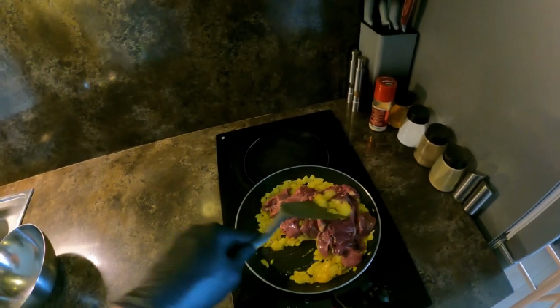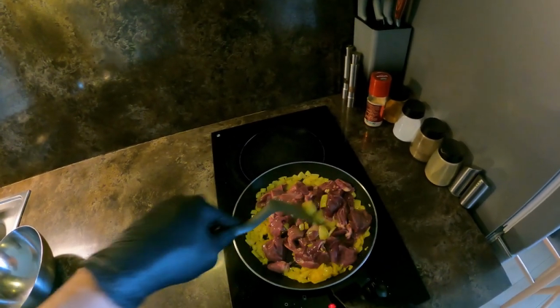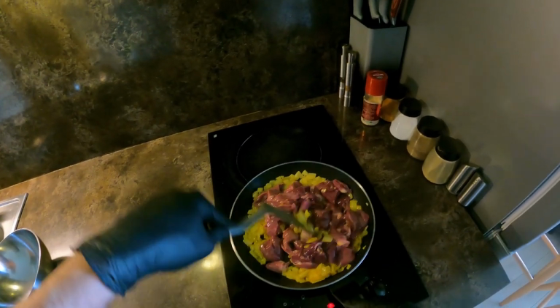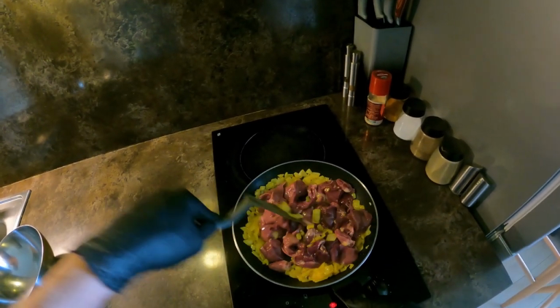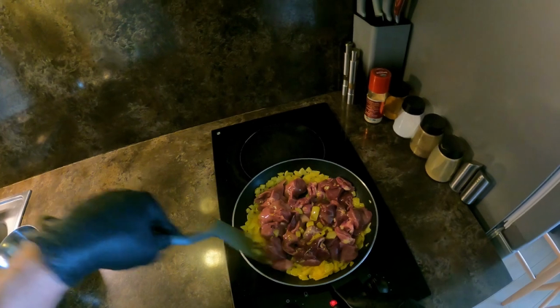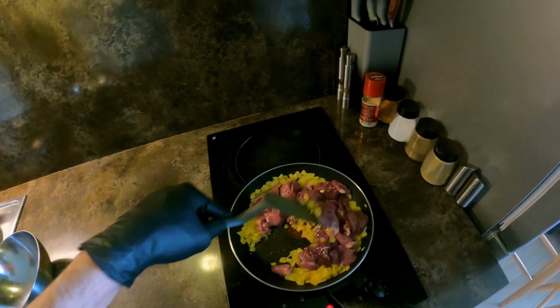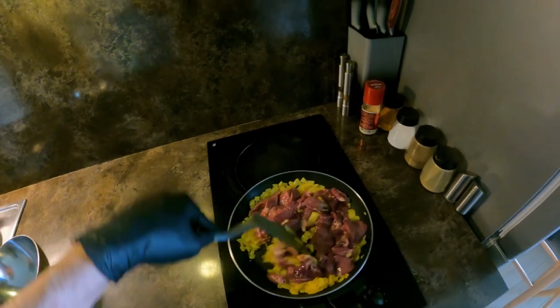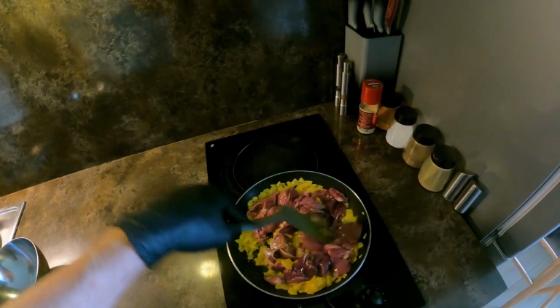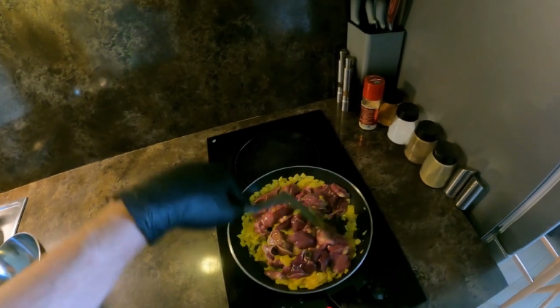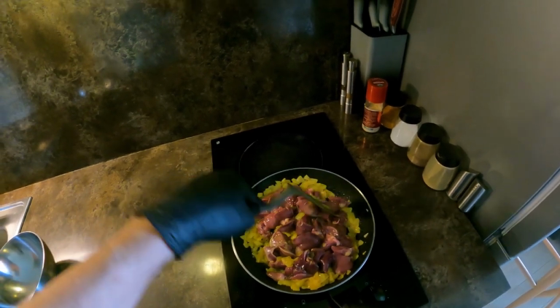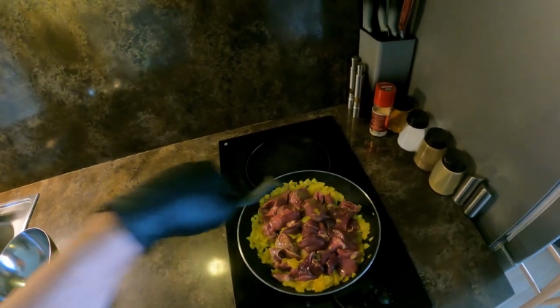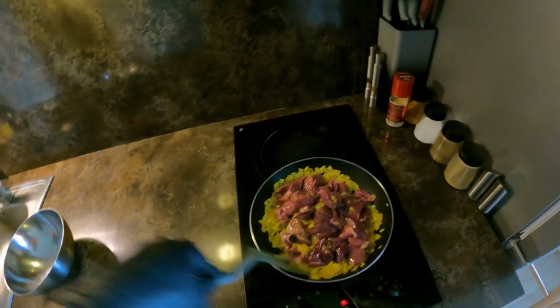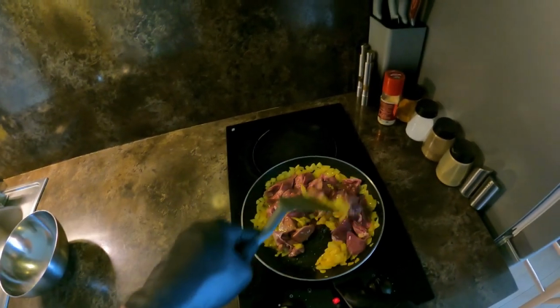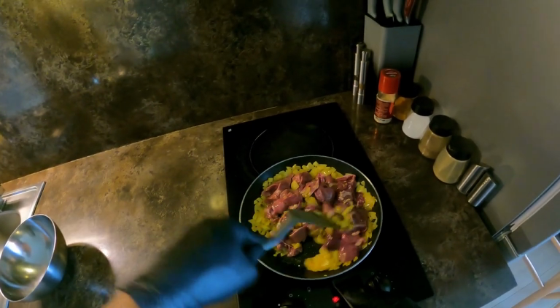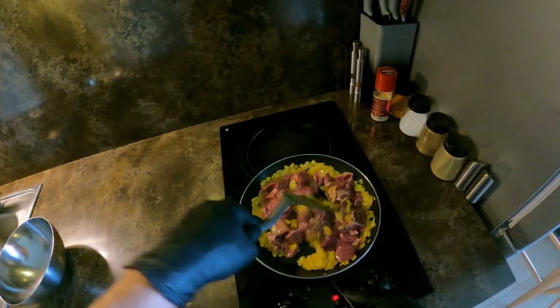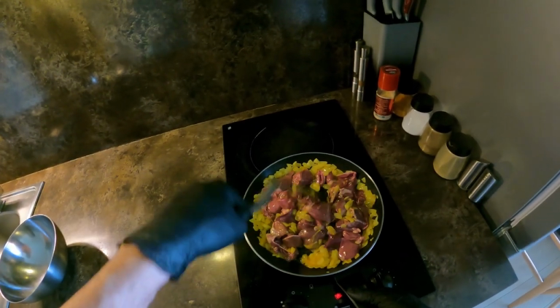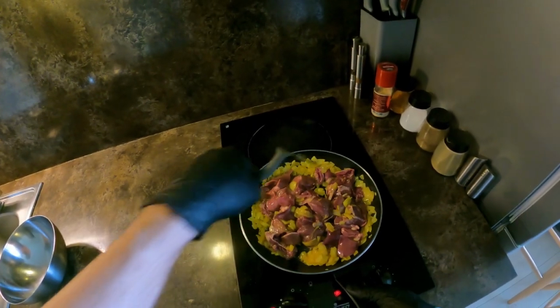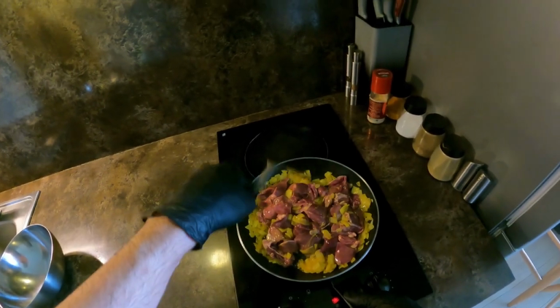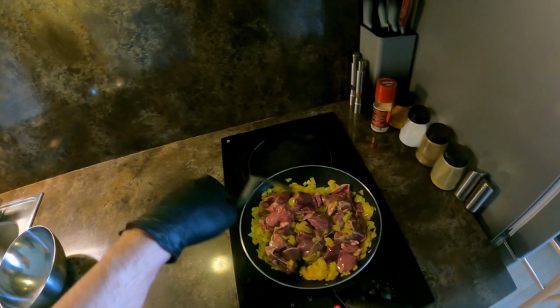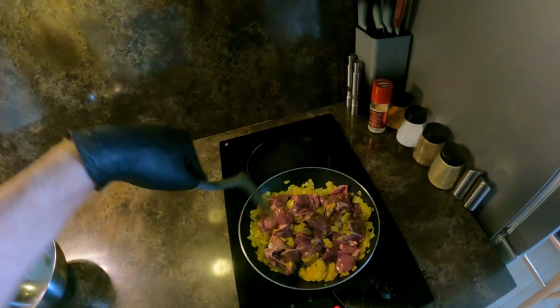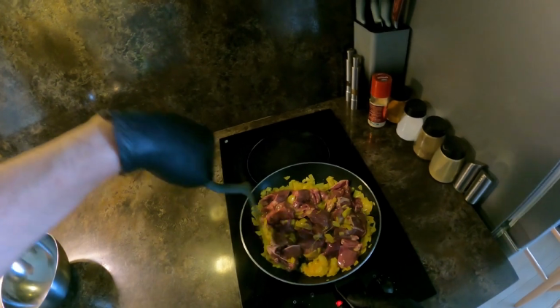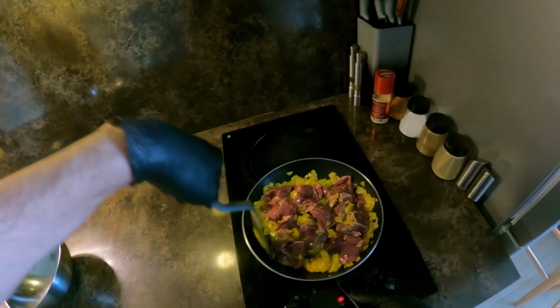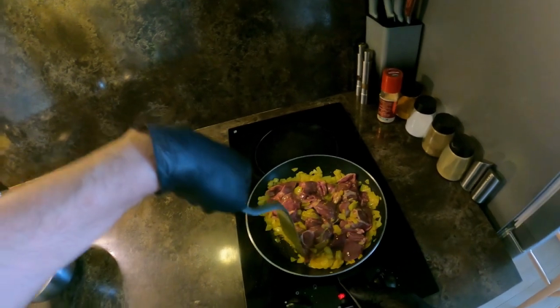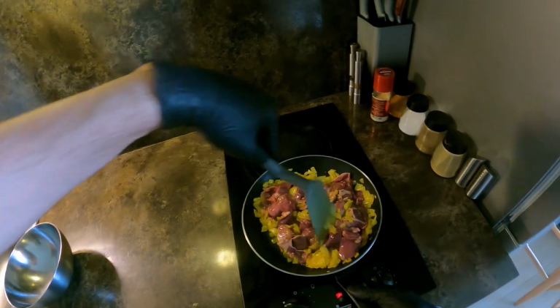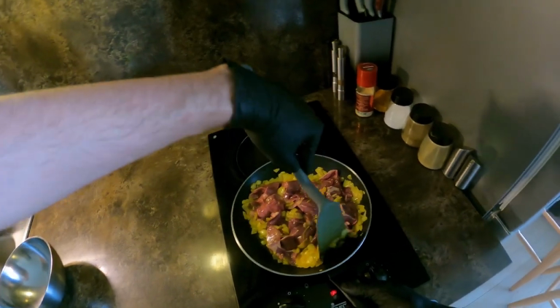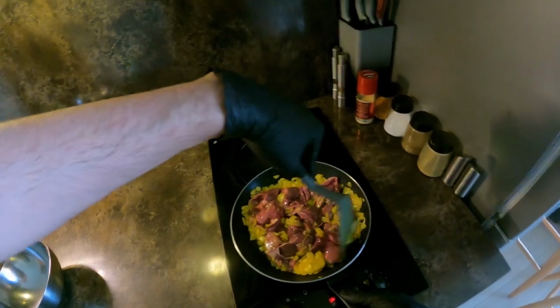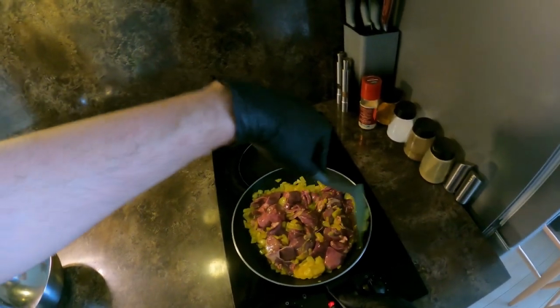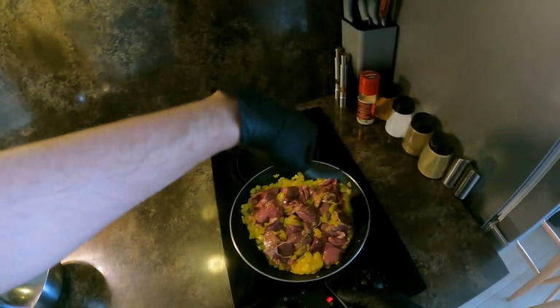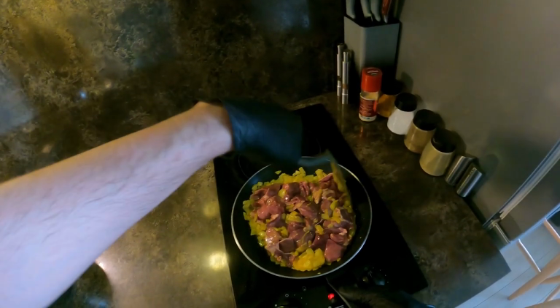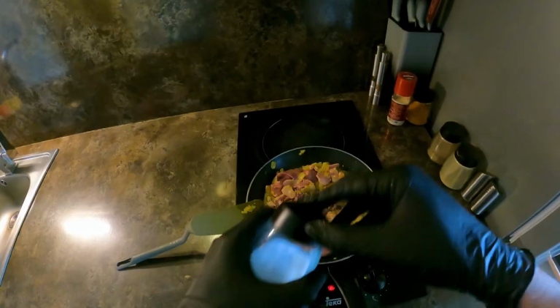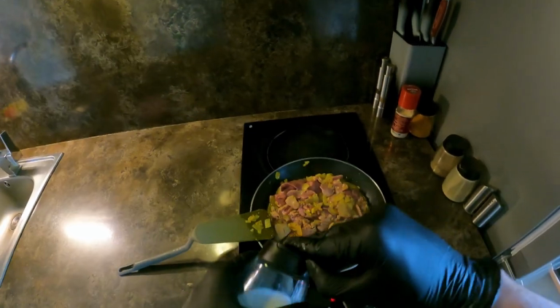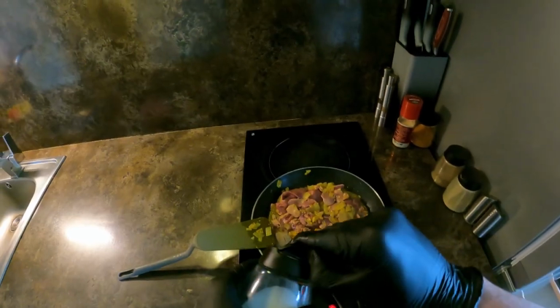Like the microwave — the microwave was more than $5. If we get to the microwave, I'll go get to it. I'll do the oven. Let's go.